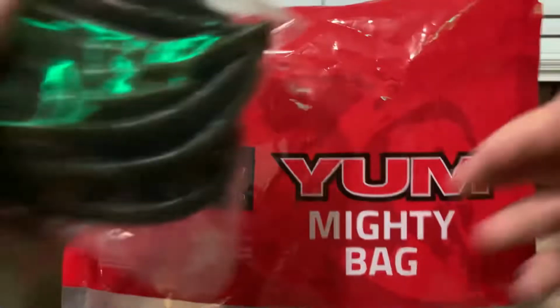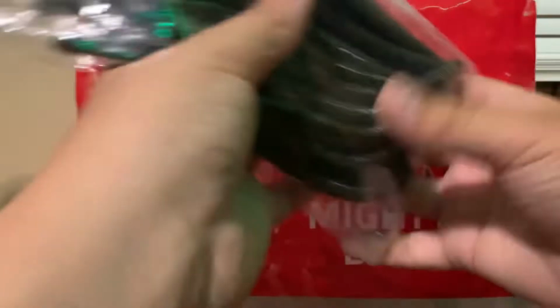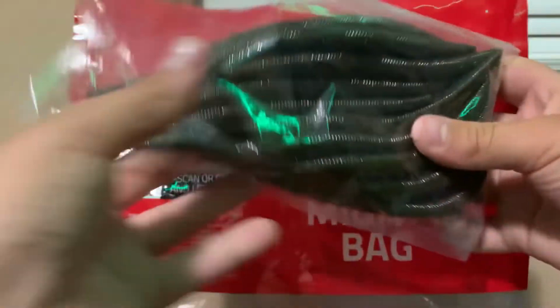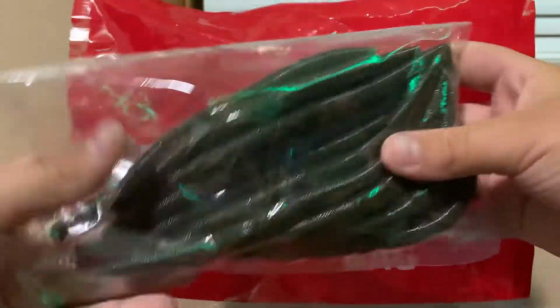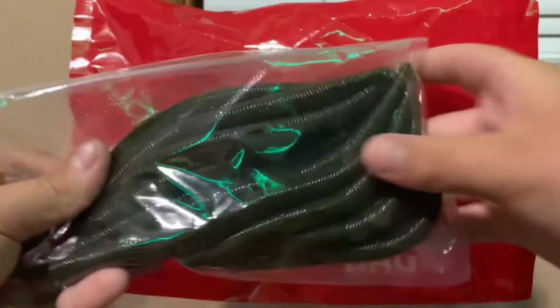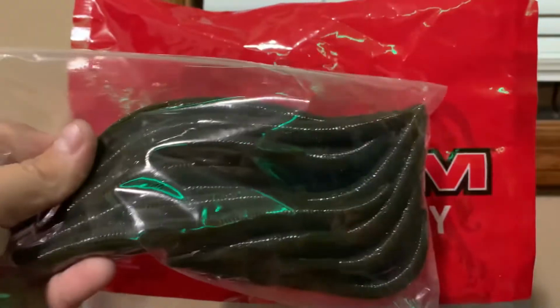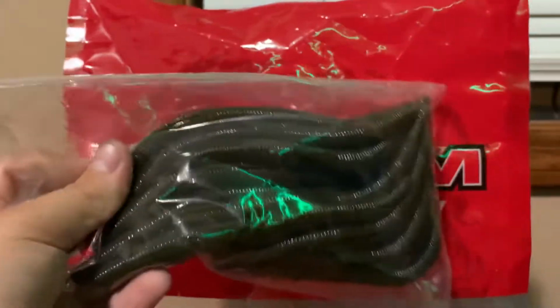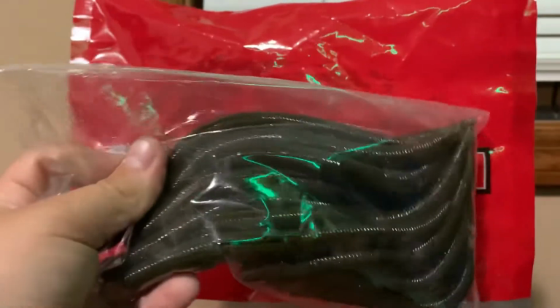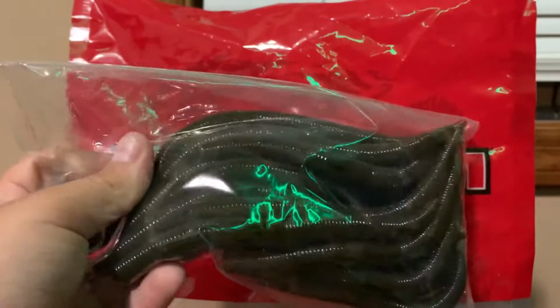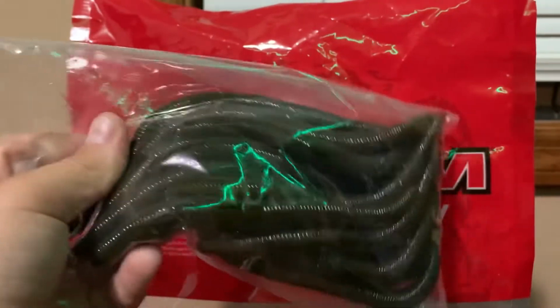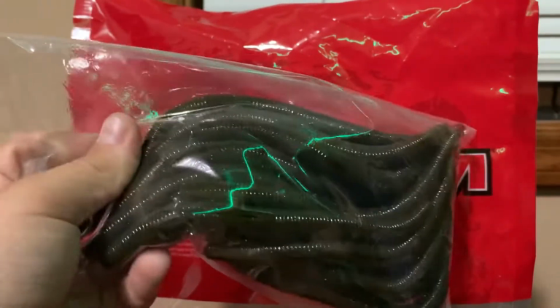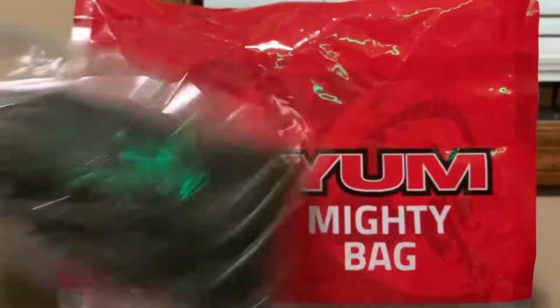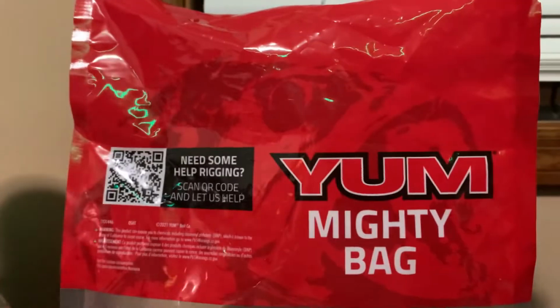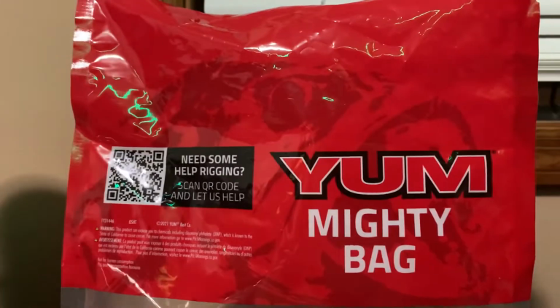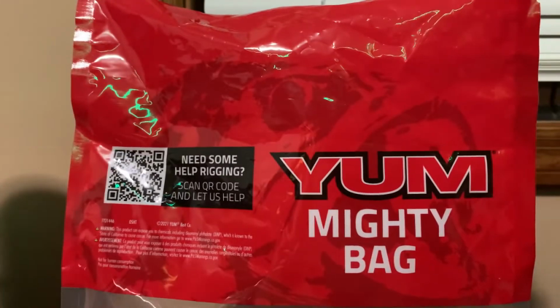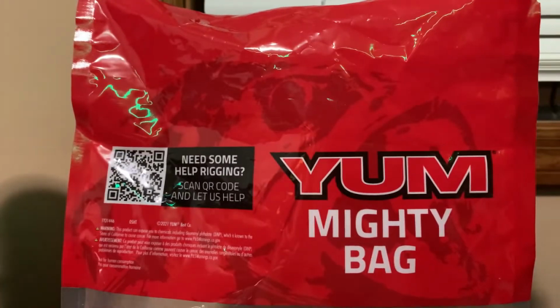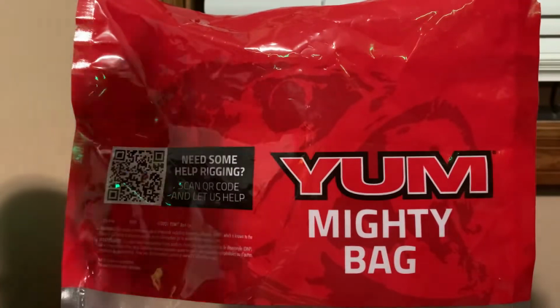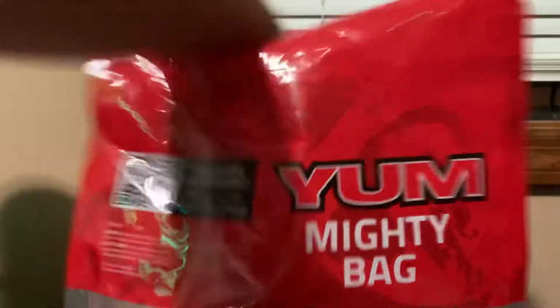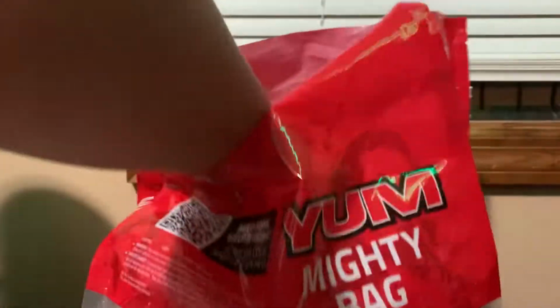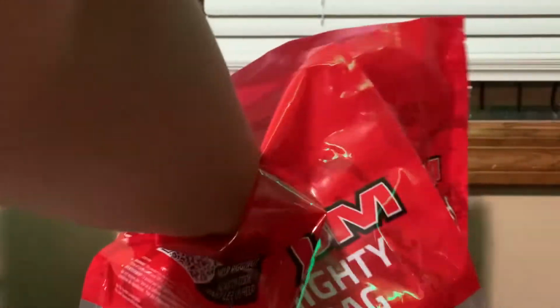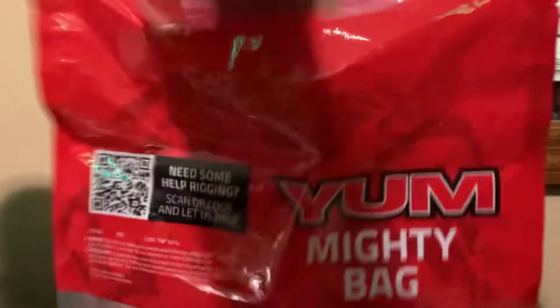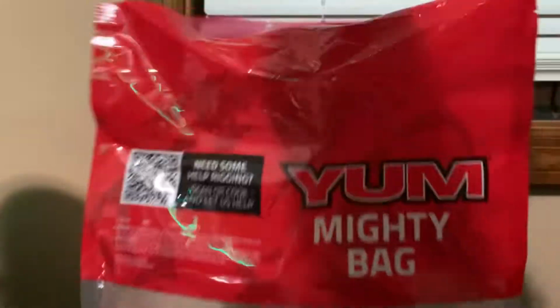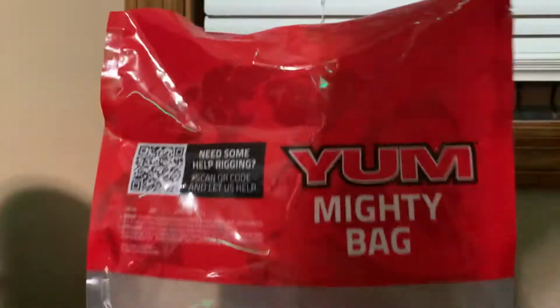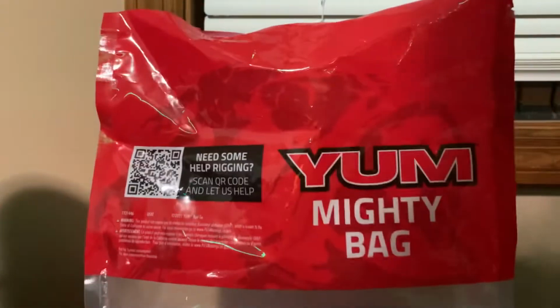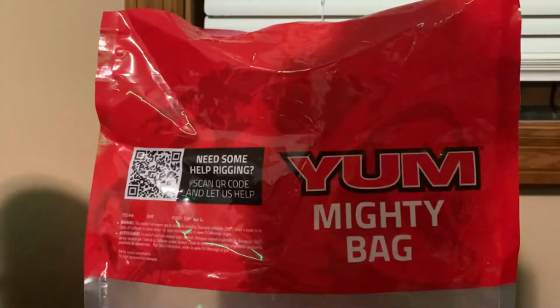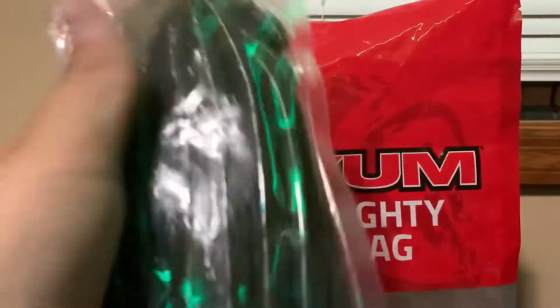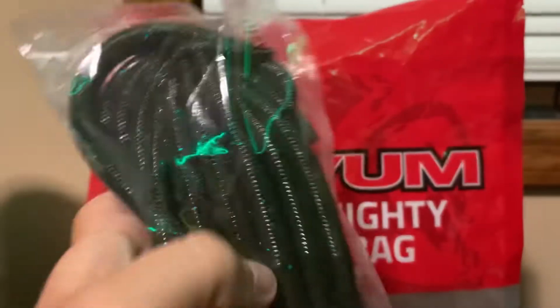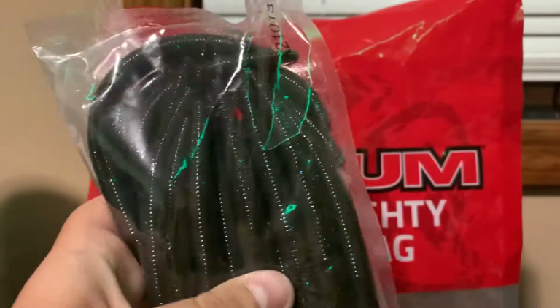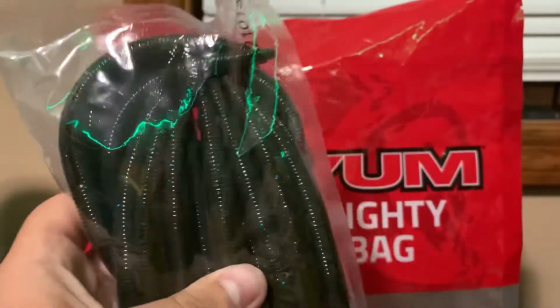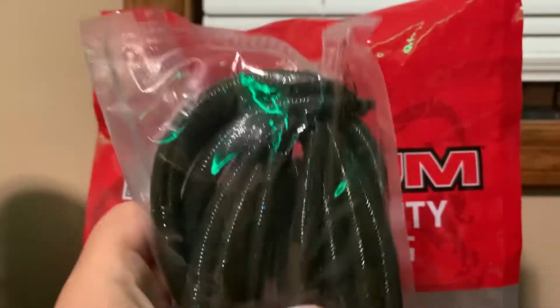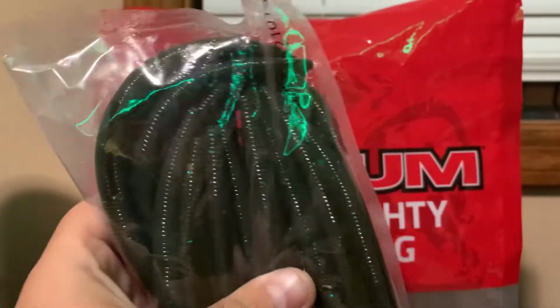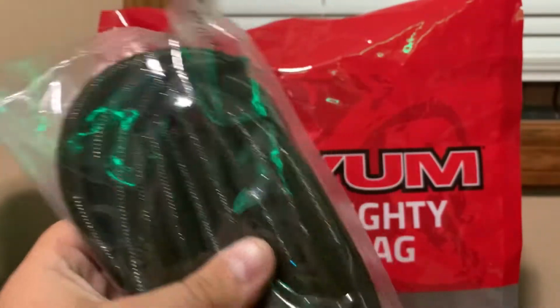These ones are the green pumpkin. The other ones are the green pumpkin with neon, and then these are the green pumpkin with blue flakes.